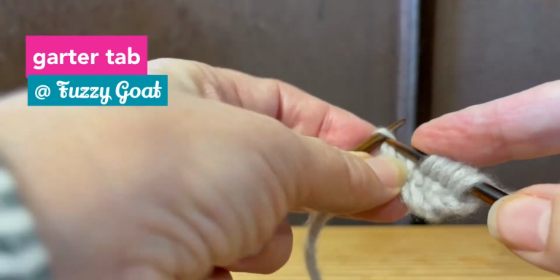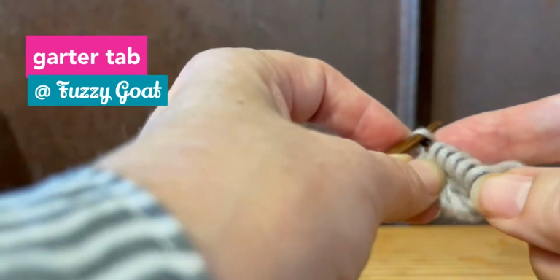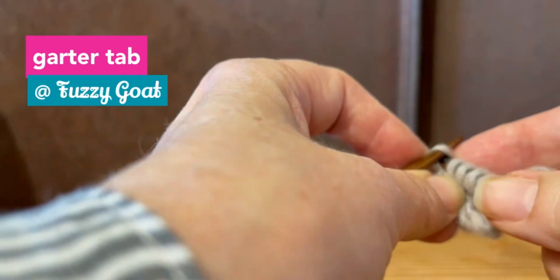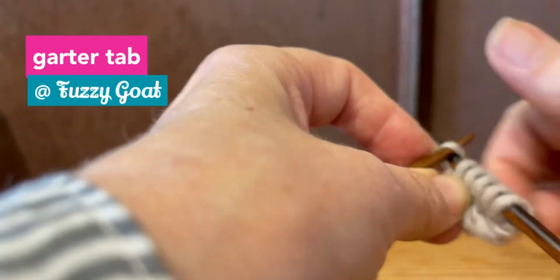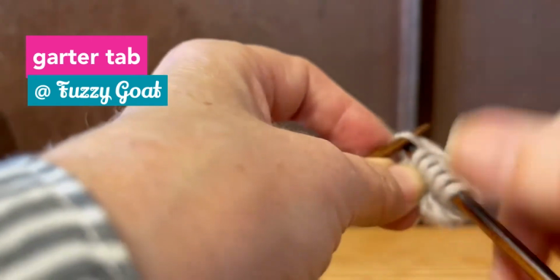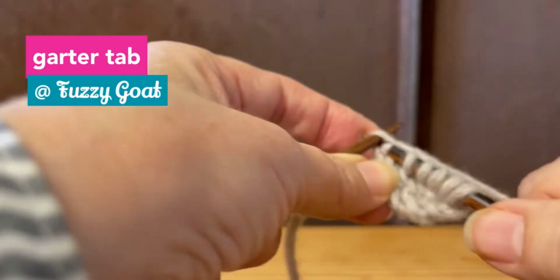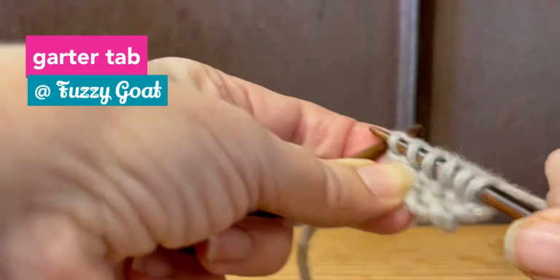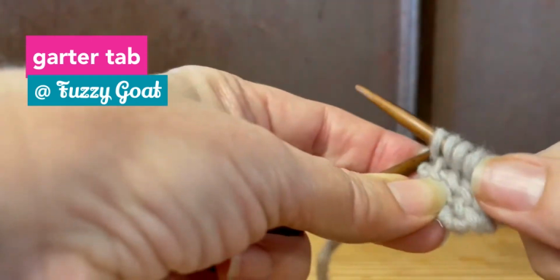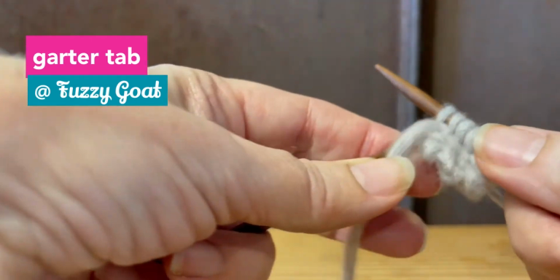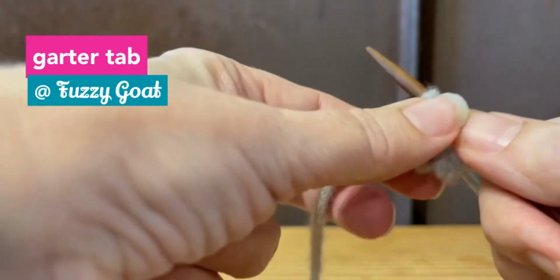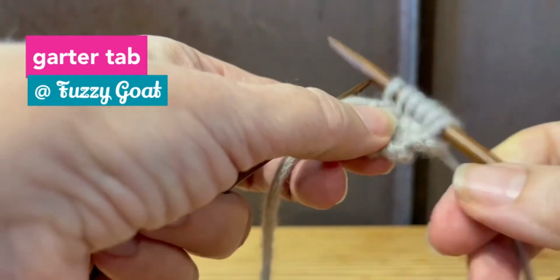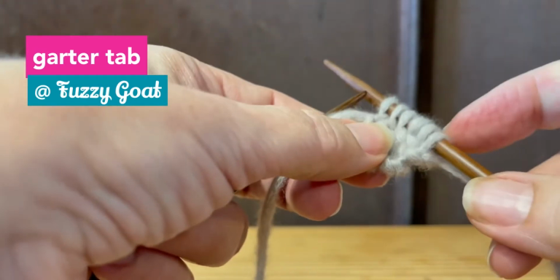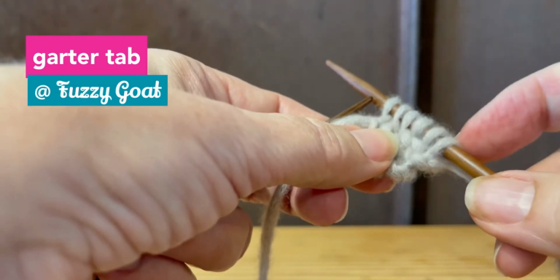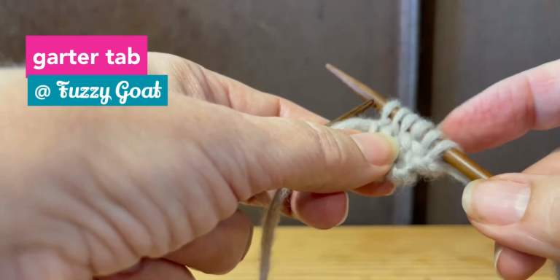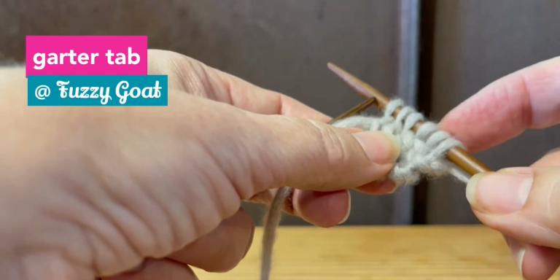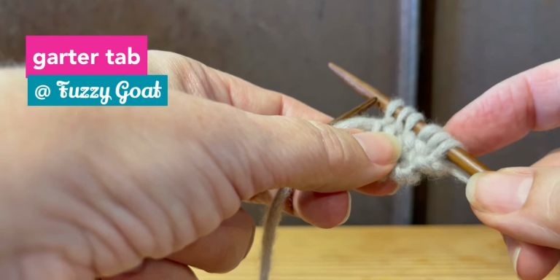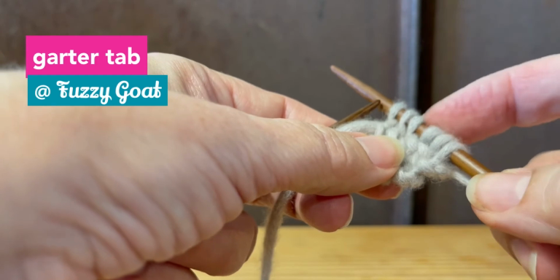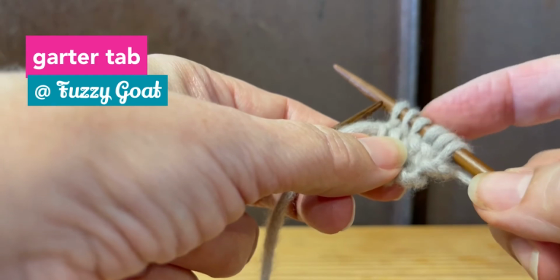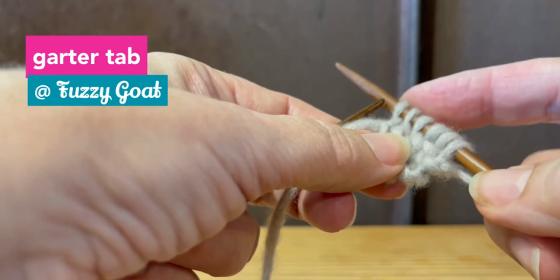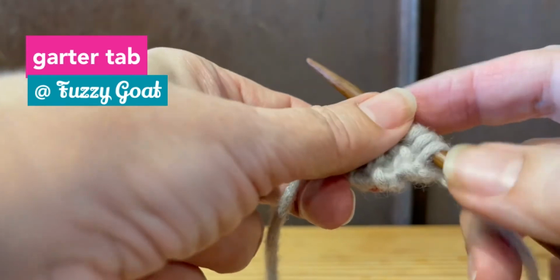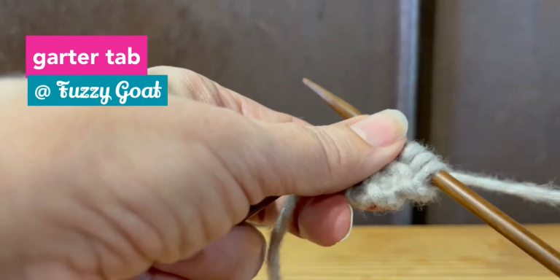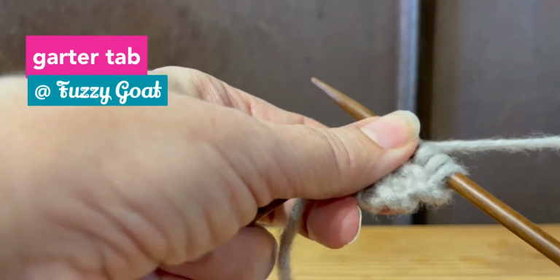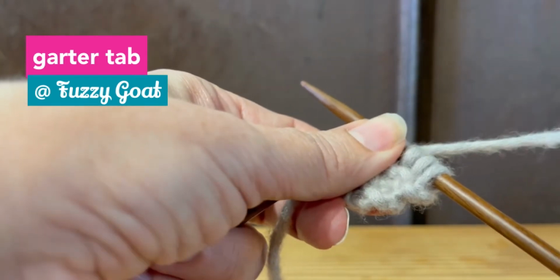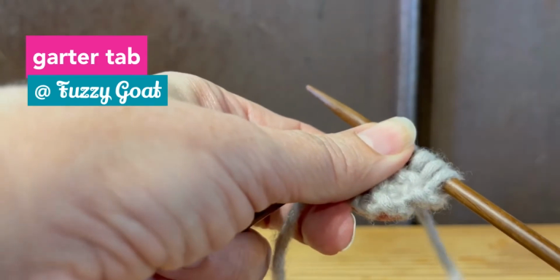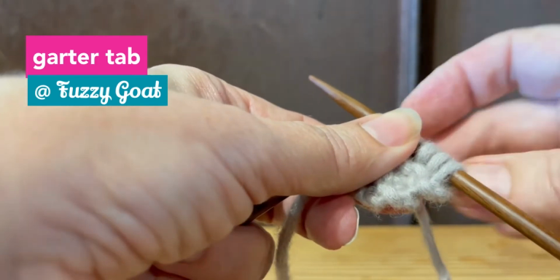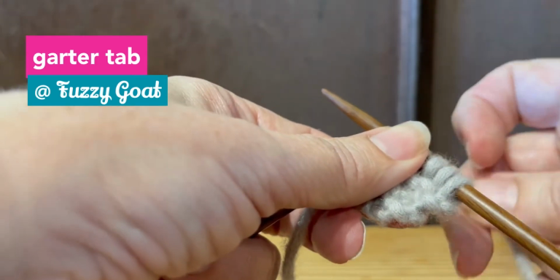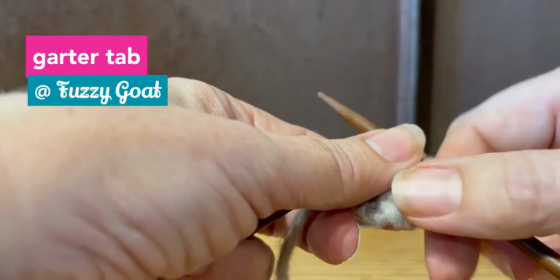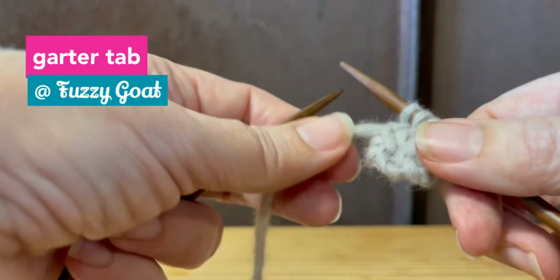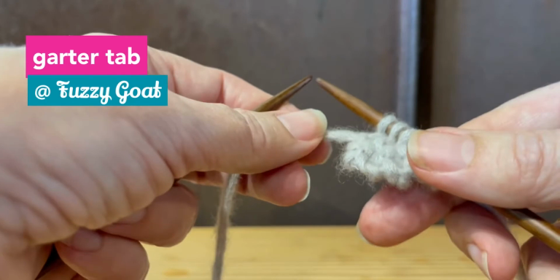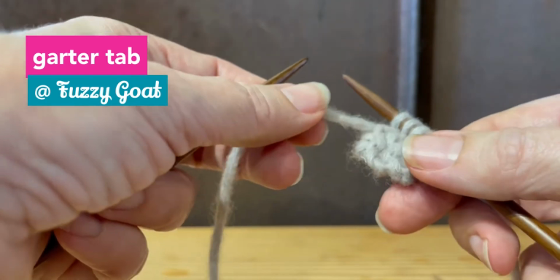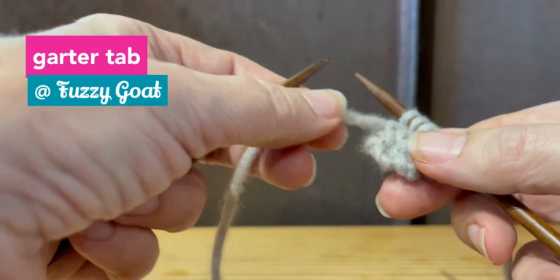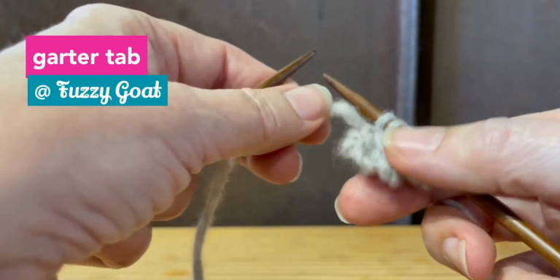In each of those little garter ridges — so now I have the three original stitches and I have three more down the side. Then it tells me to pick up two stitches along the cast-on edge.